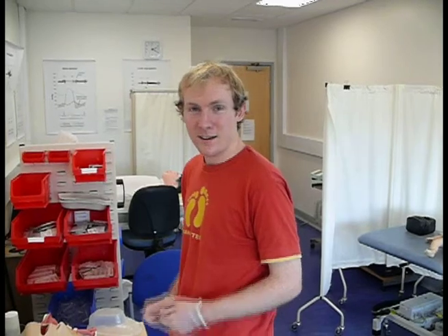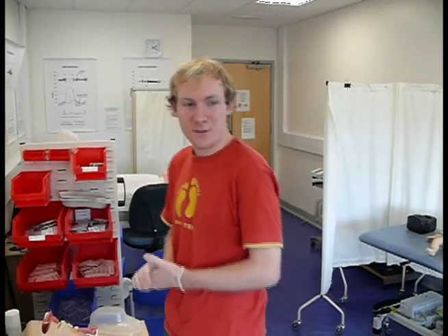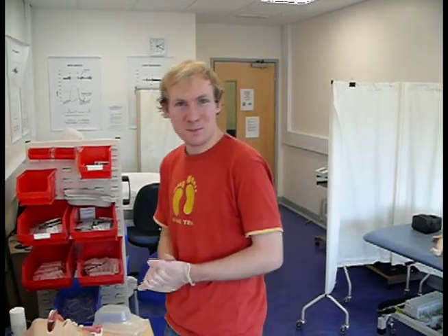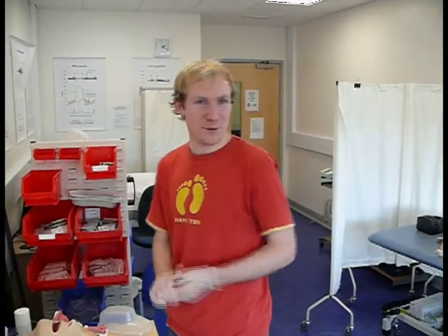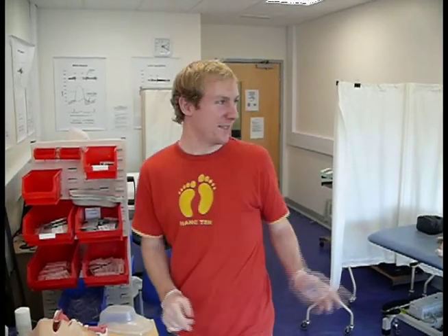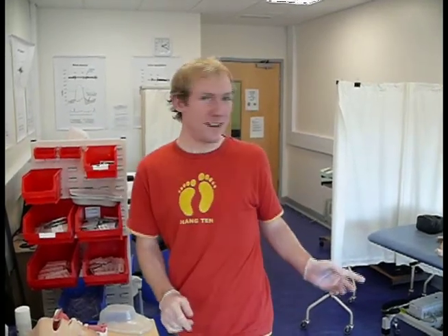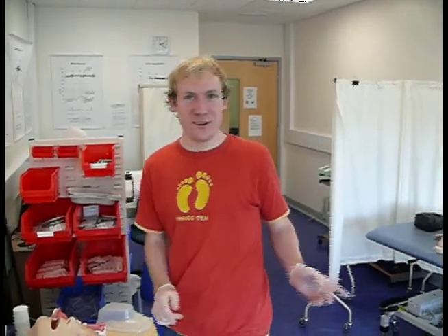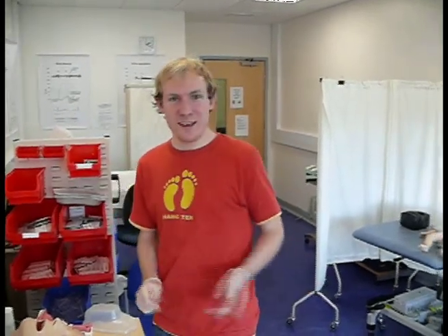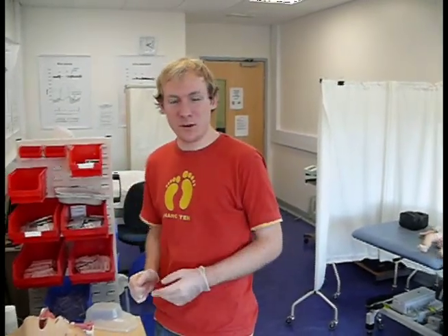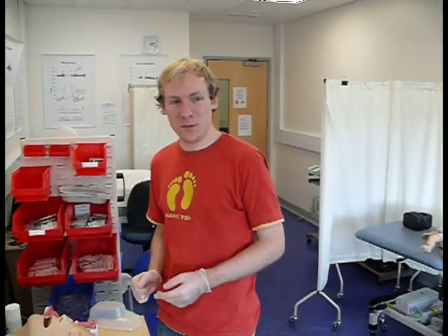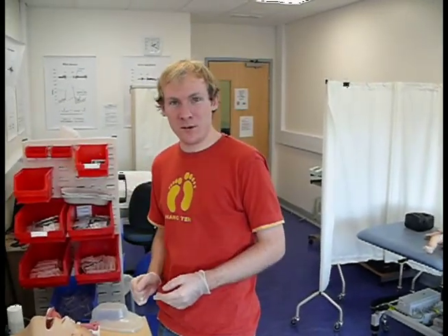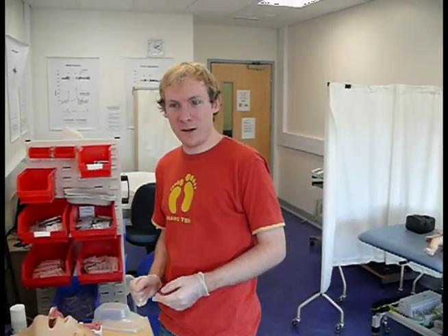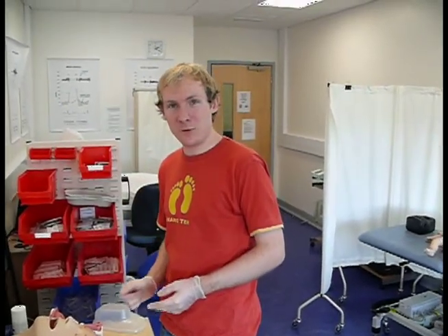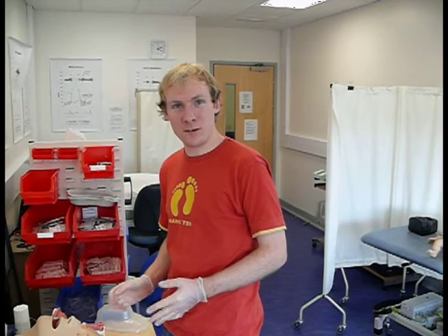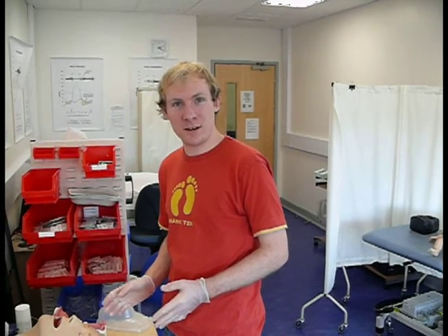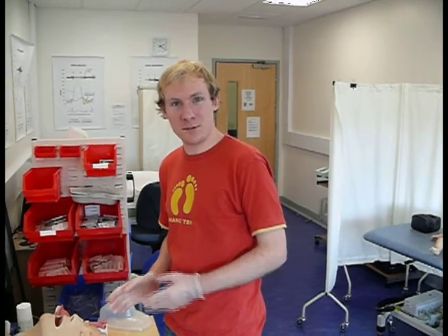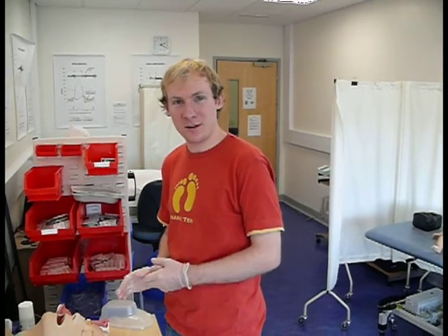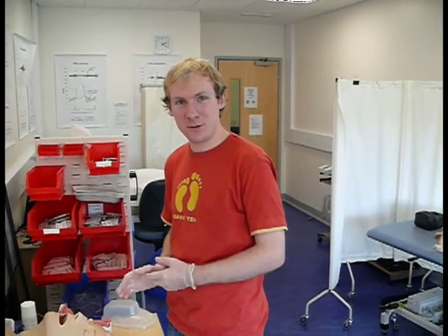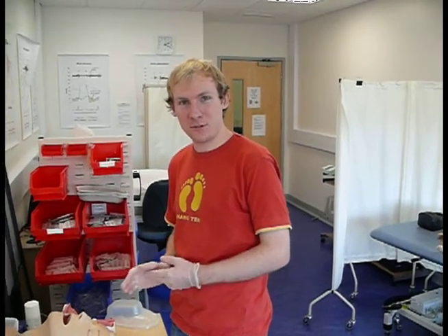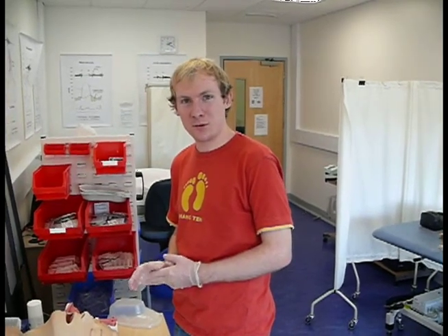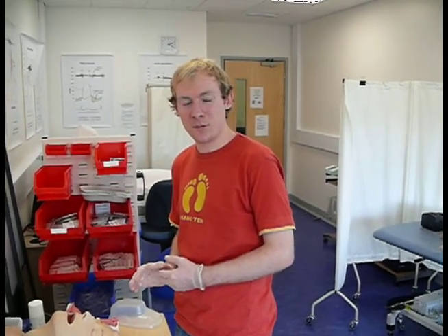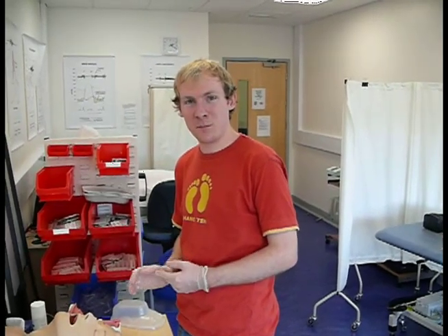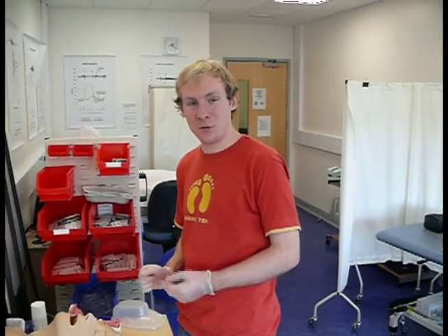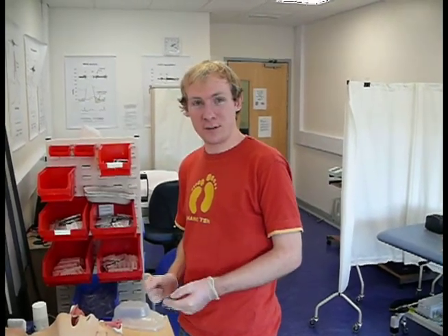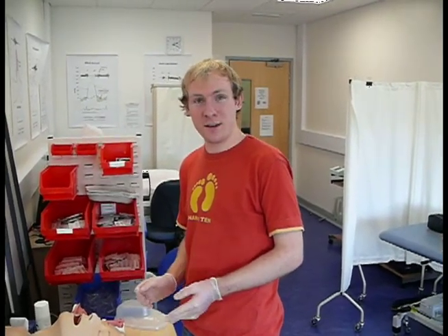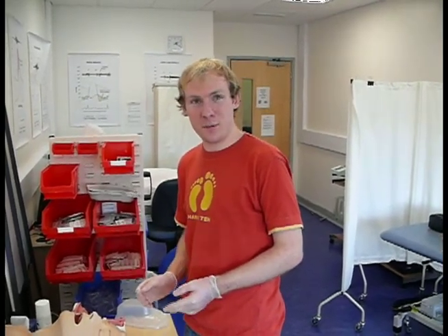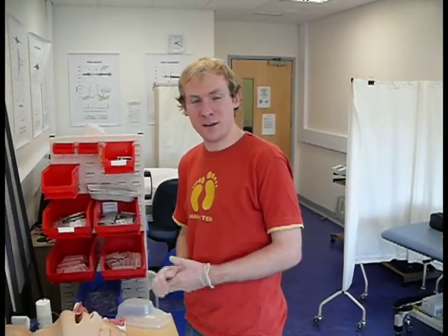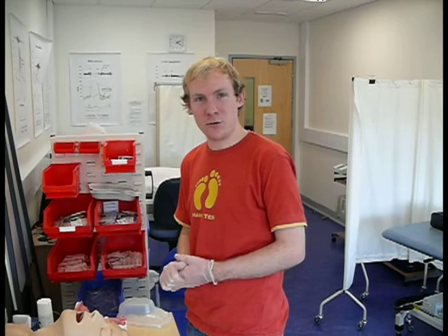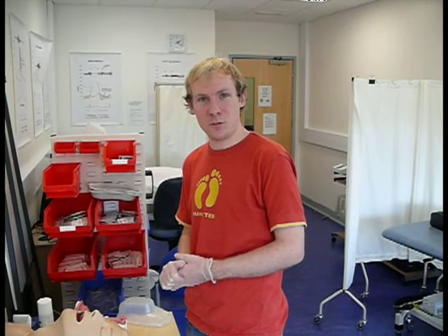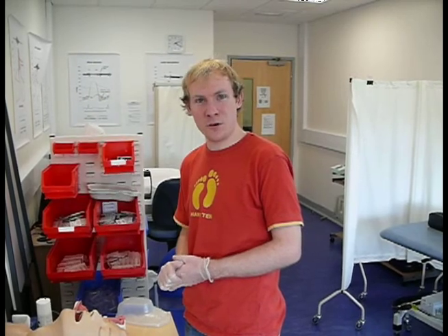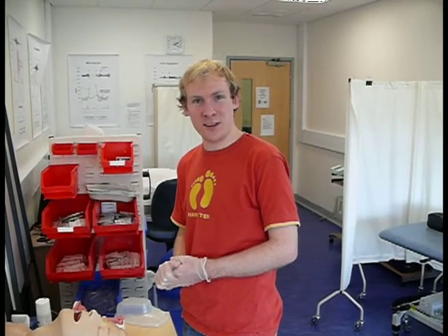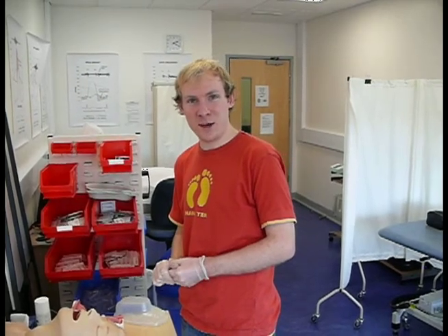Hi, my name is Matthew and this is Harriet. We're in the self-directed learning lab of the clinical skills department and we're just practicing putting in a laryngeal mask airway.